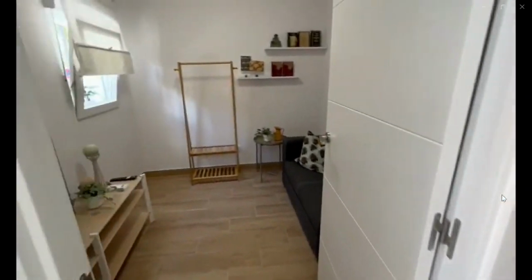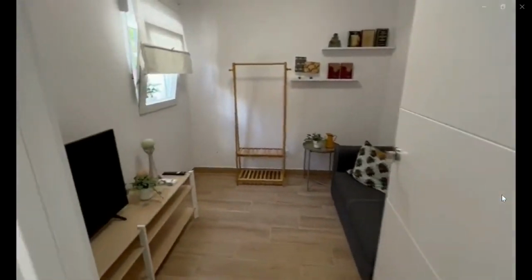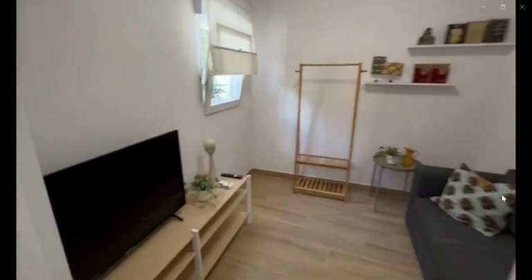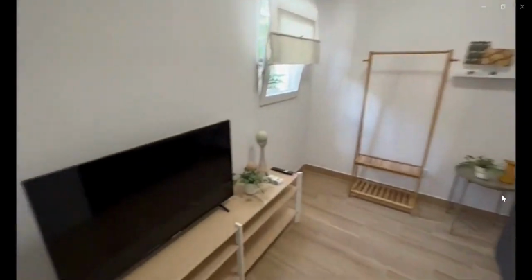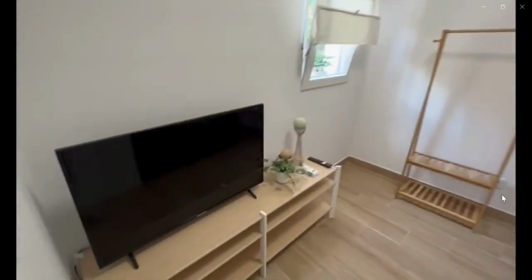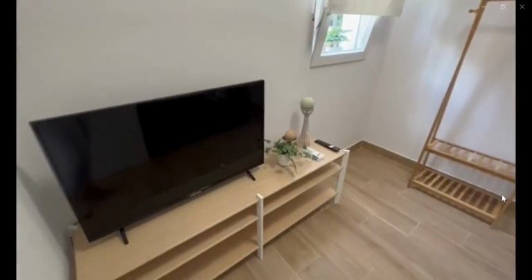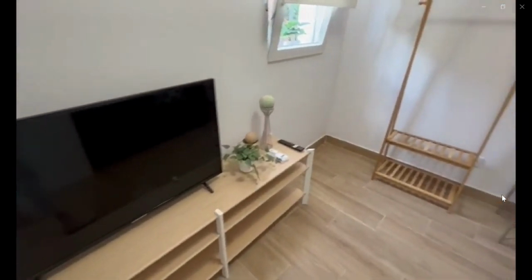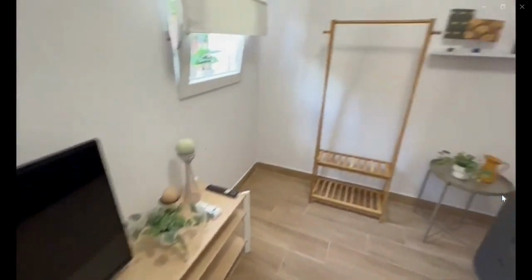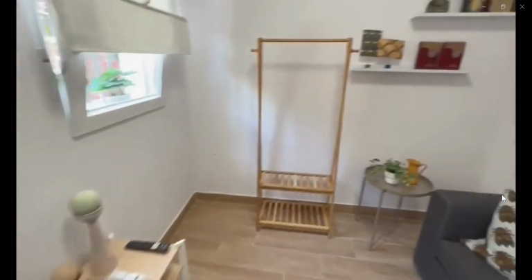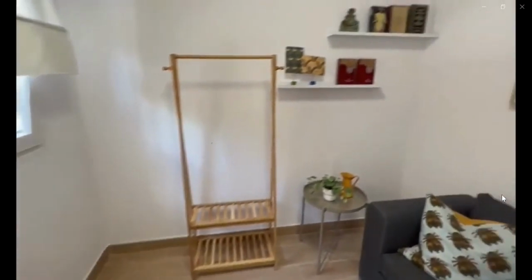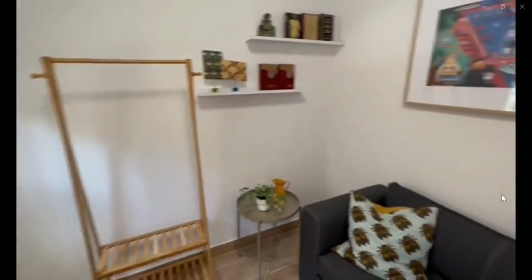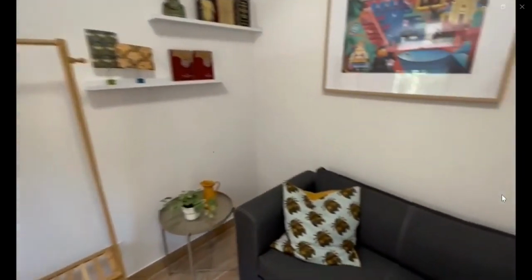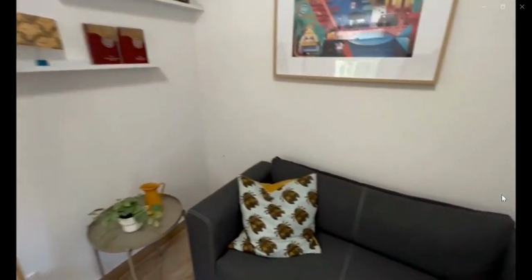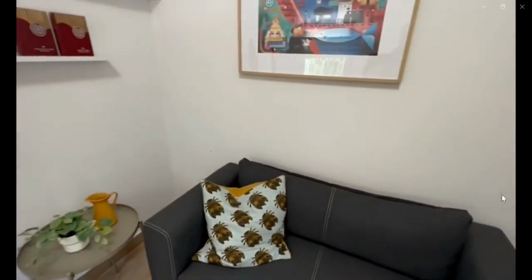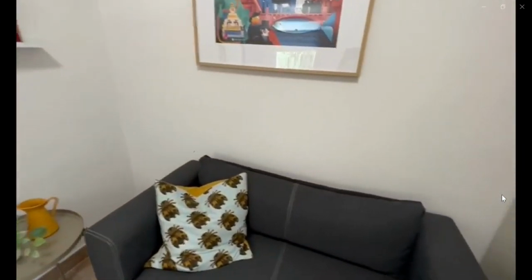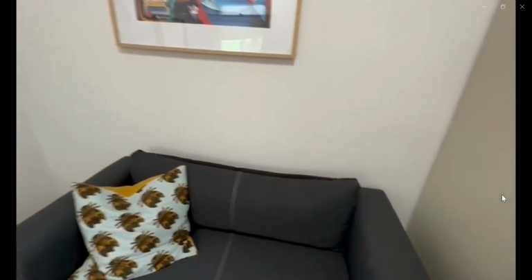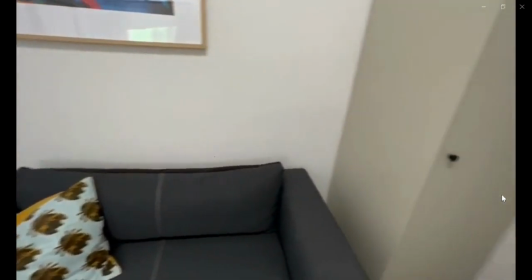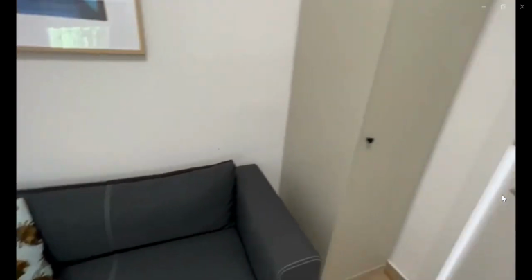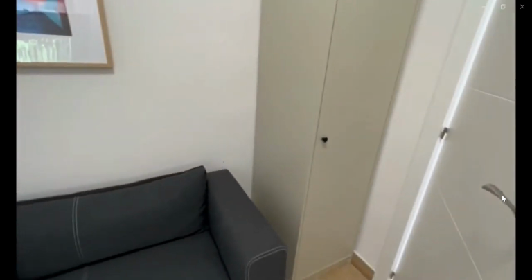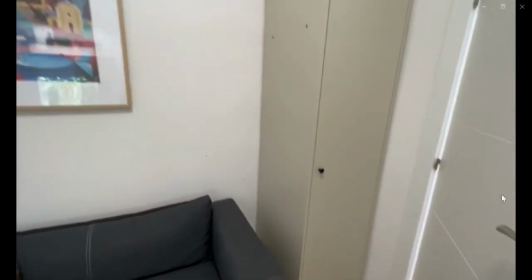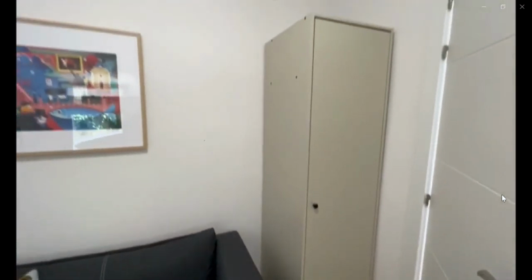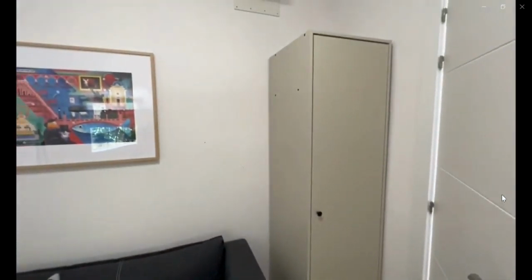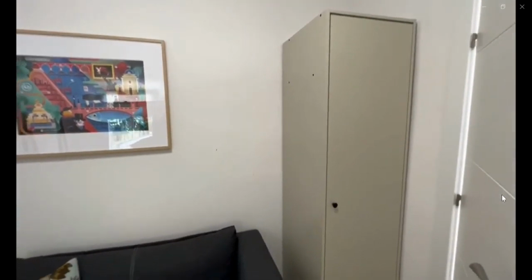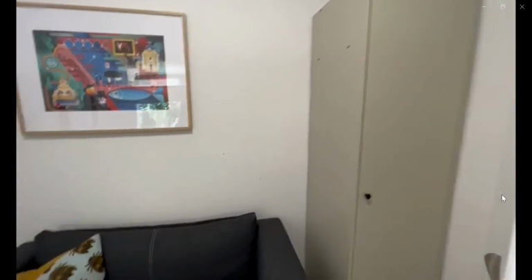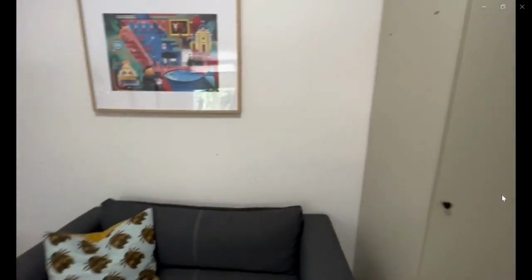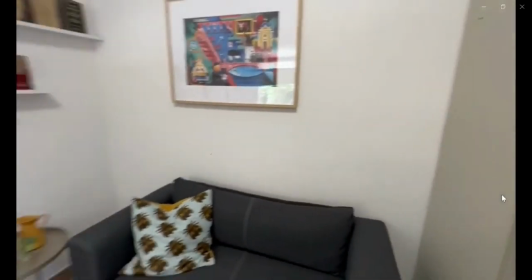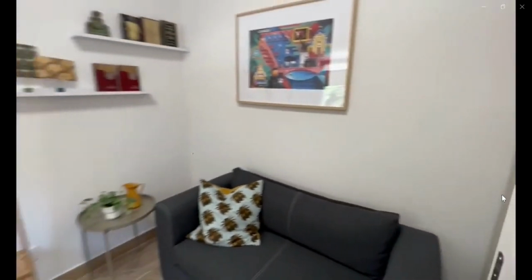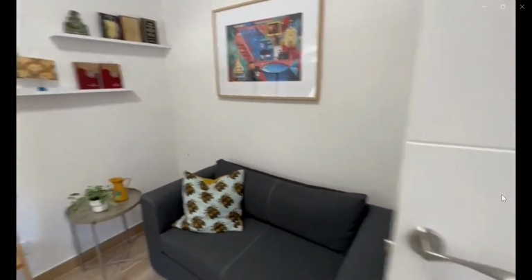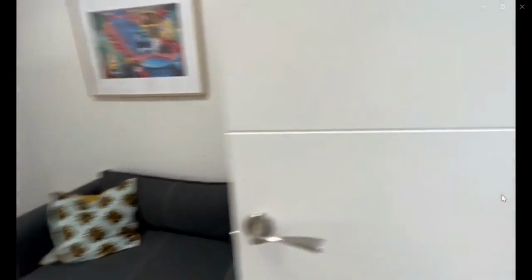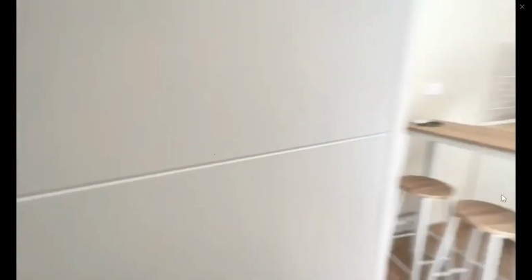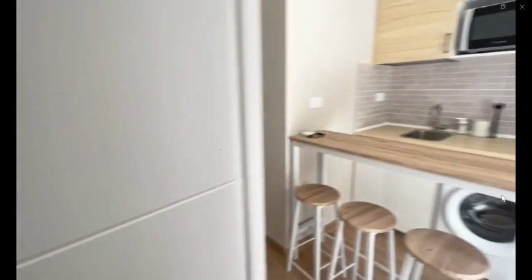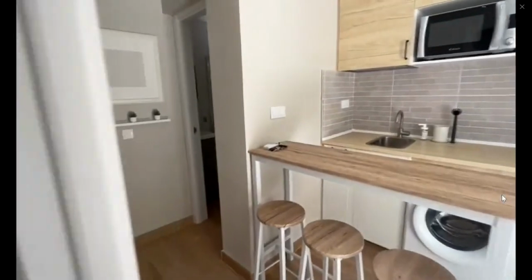Over here you have the living space with a TV, some hanging space, and a sofa, as you can see. There's also a small closet and some shelving space.